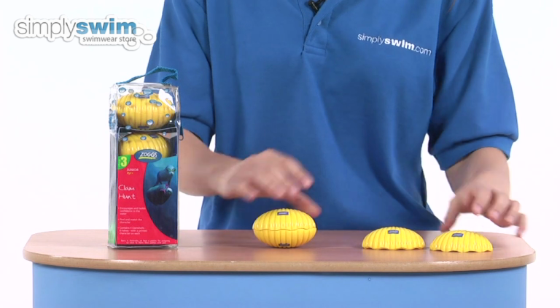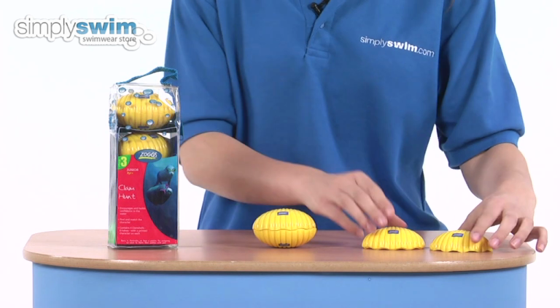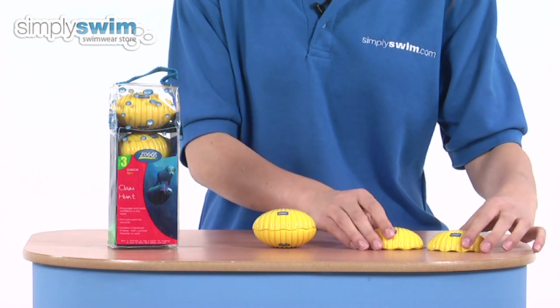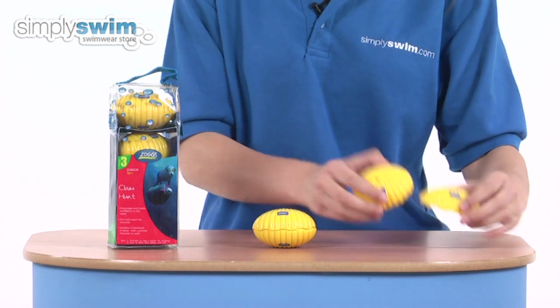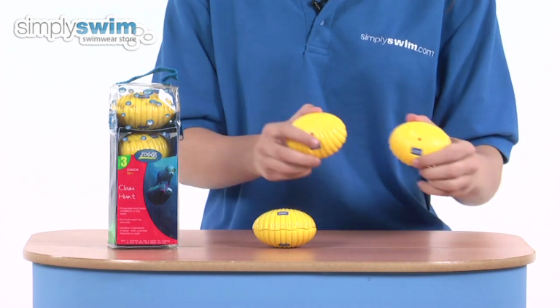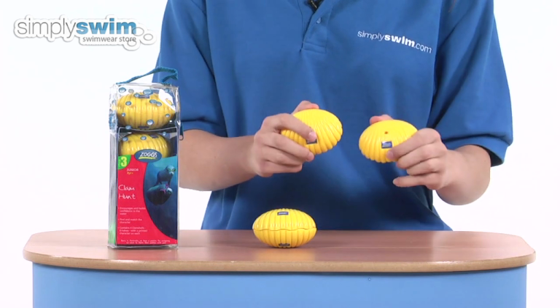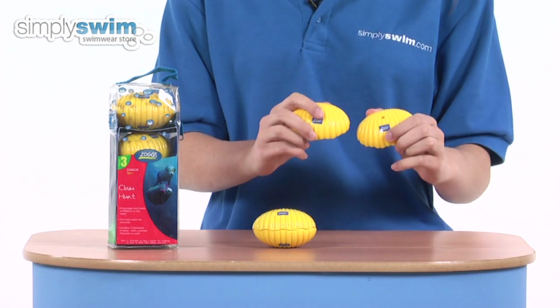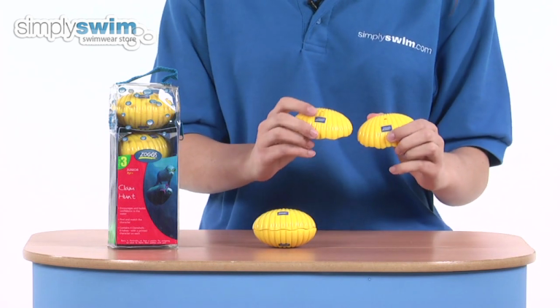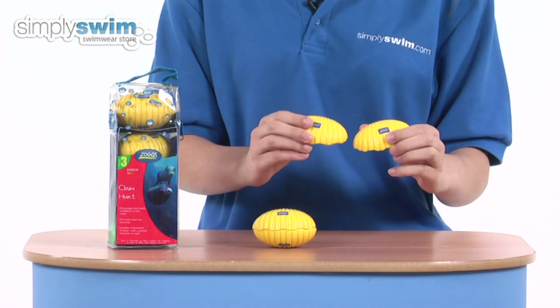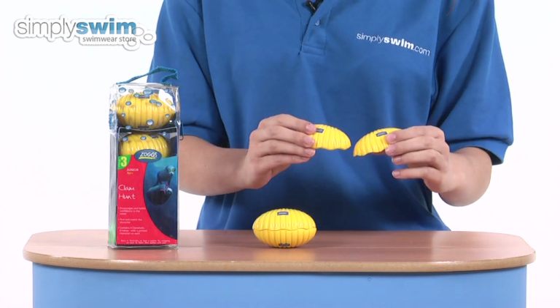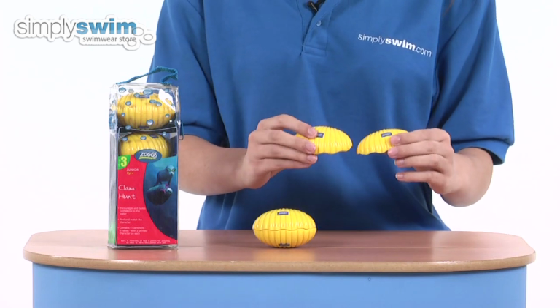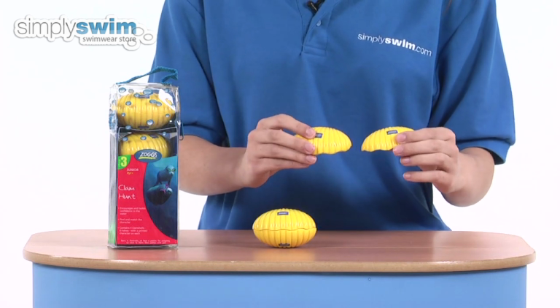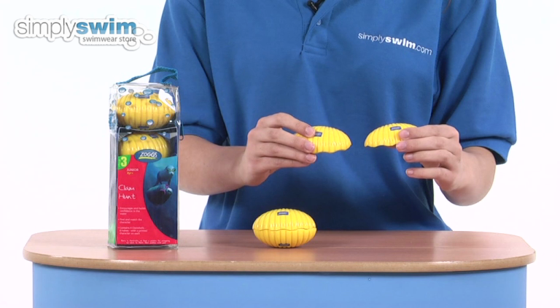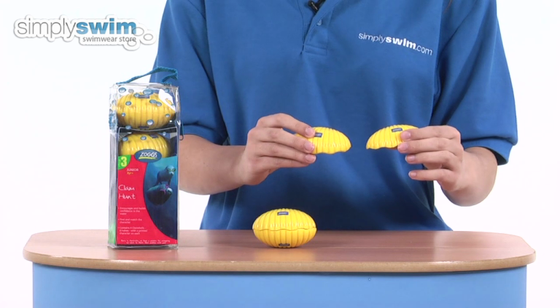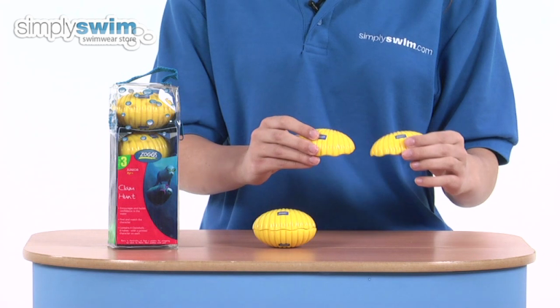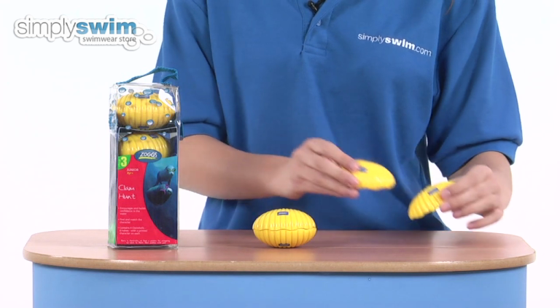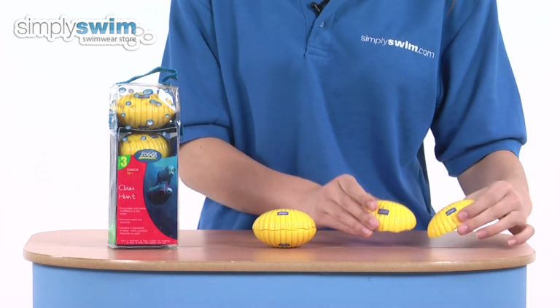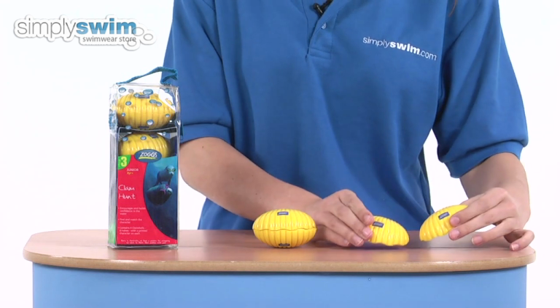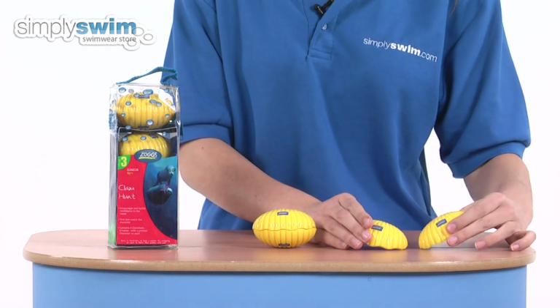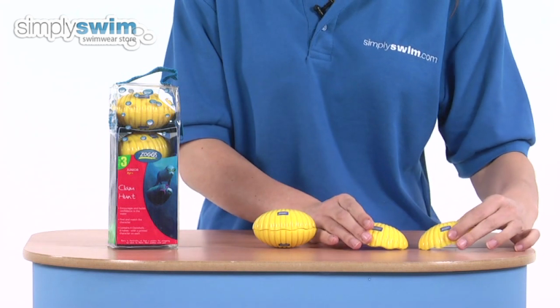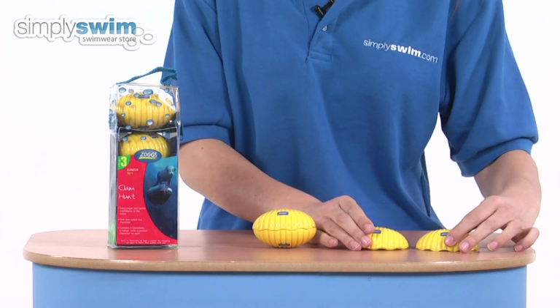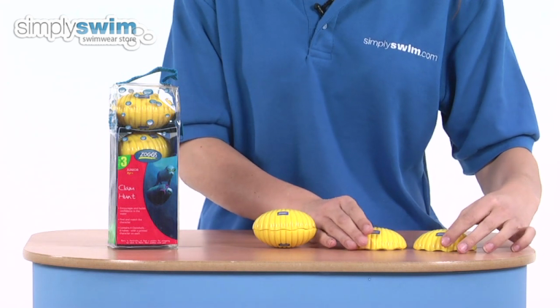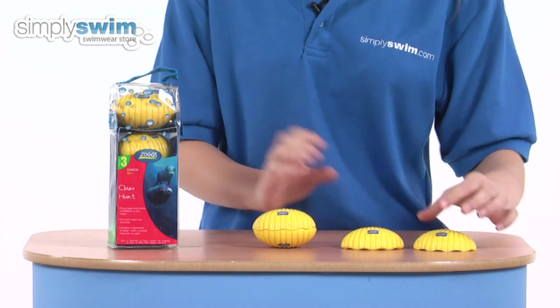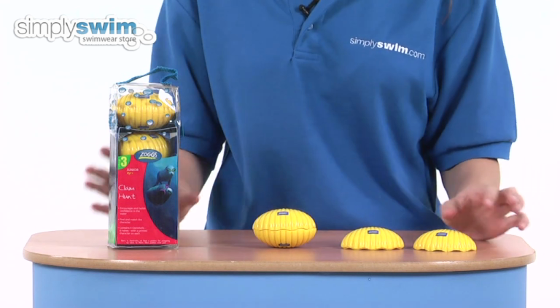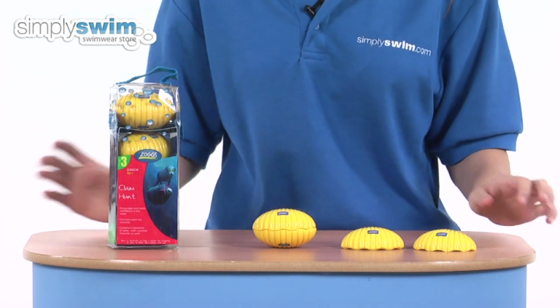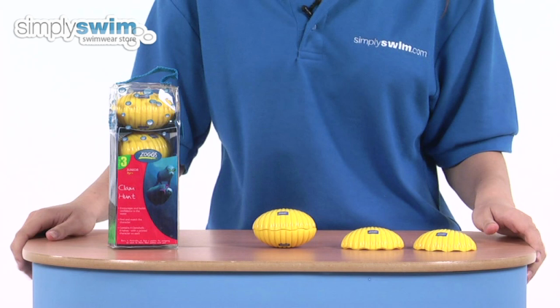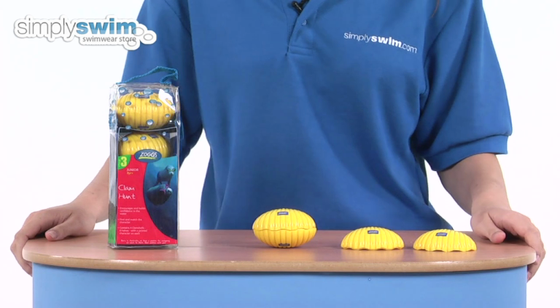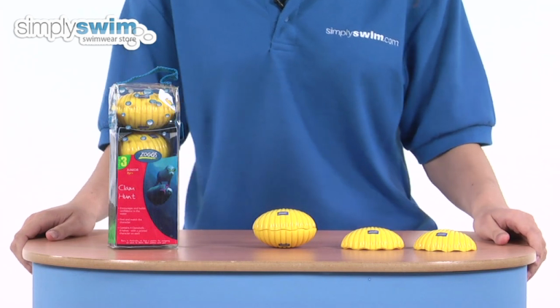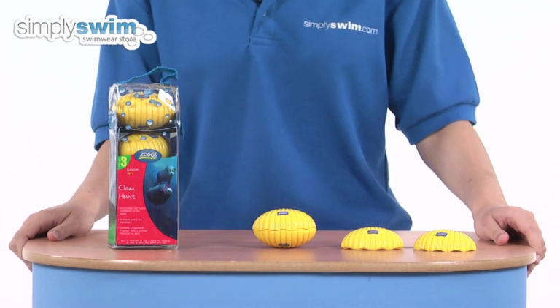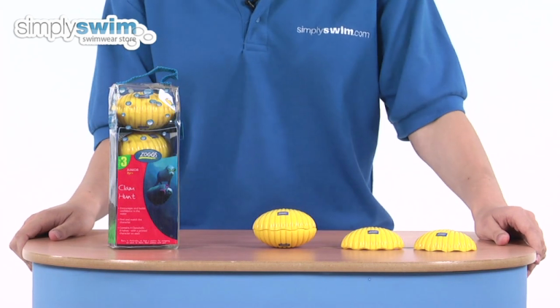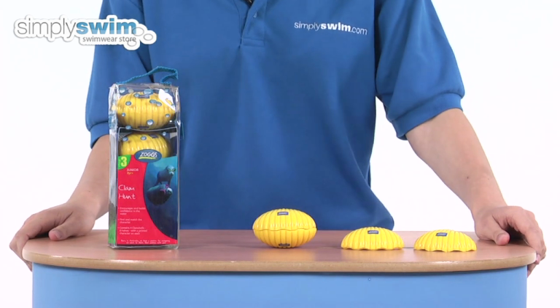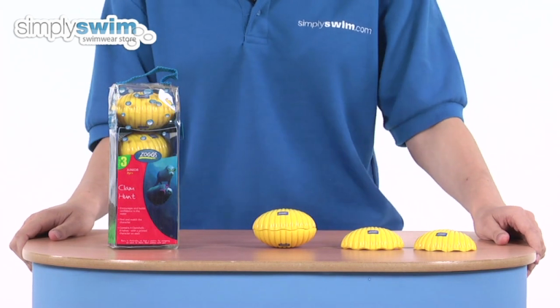On the top are holes so the clams can easily sink to the bottom of the pool for your child to retrieve, and inside the pack as well comes a full list of game ideas.